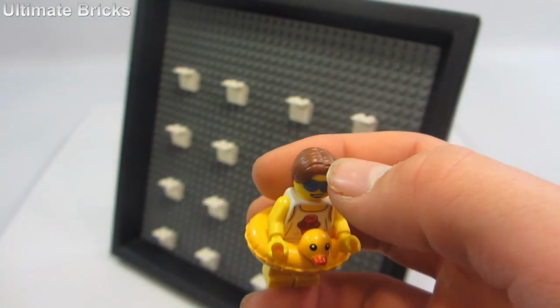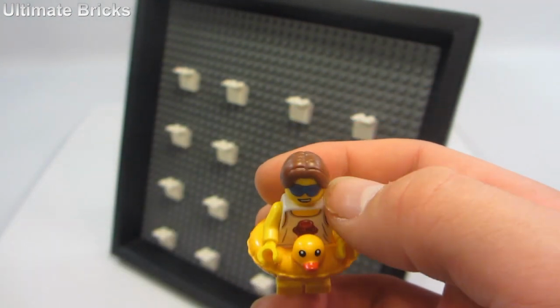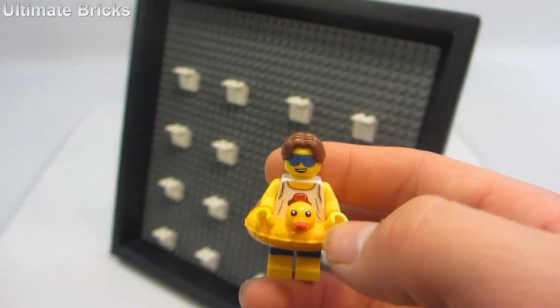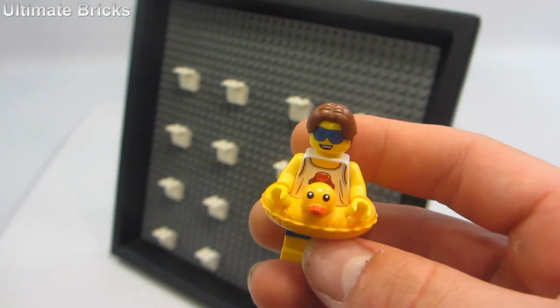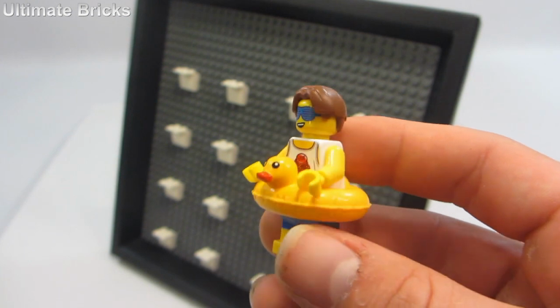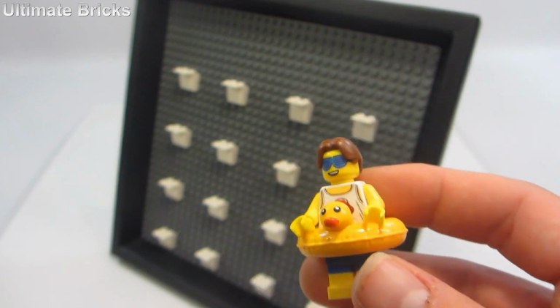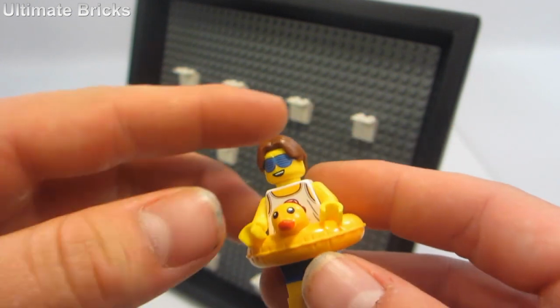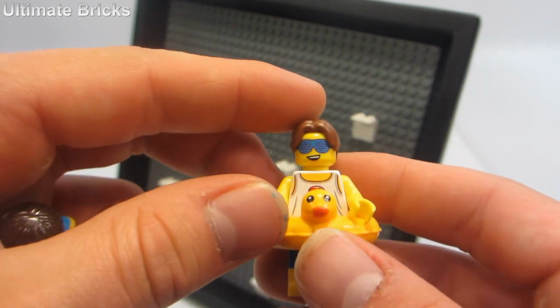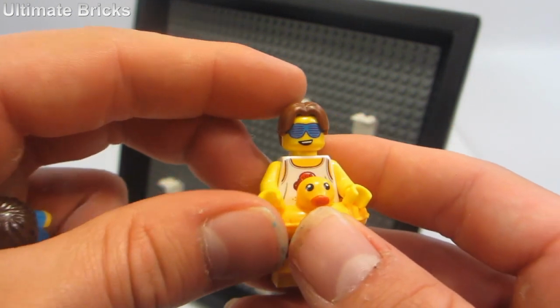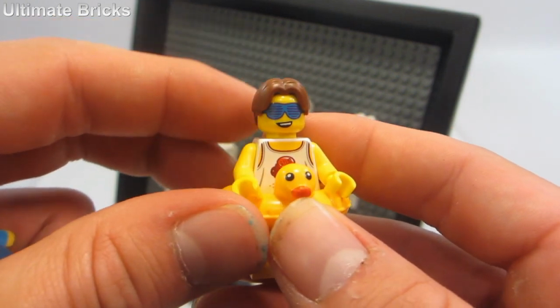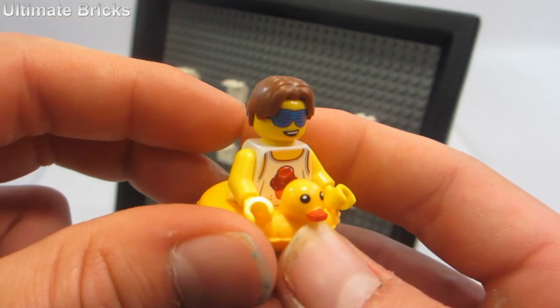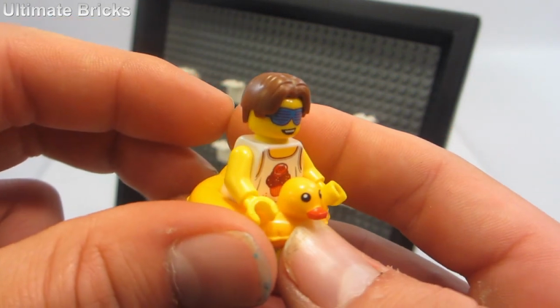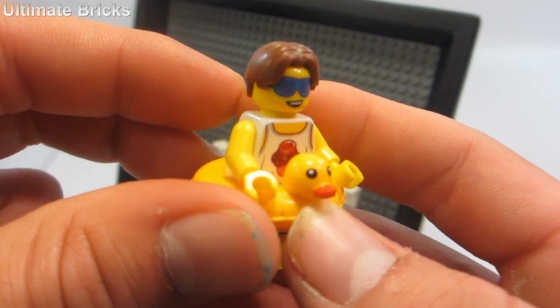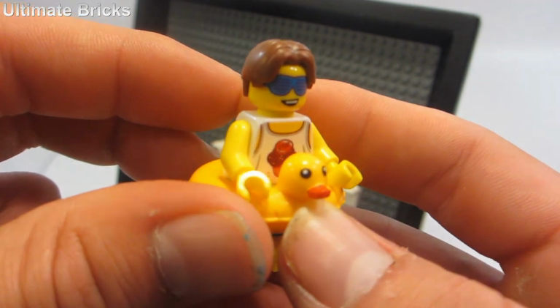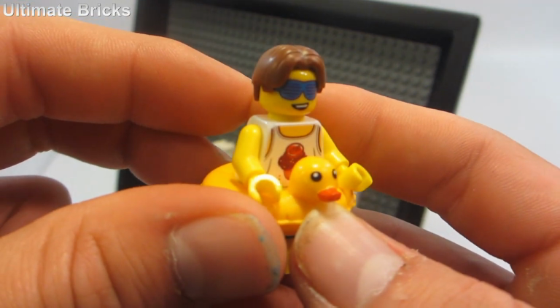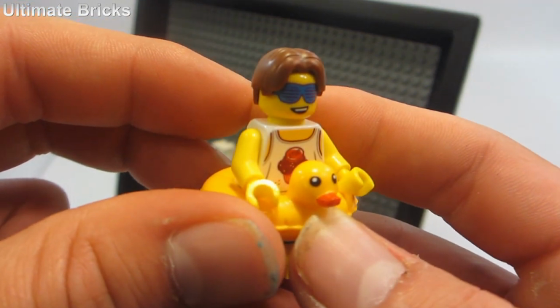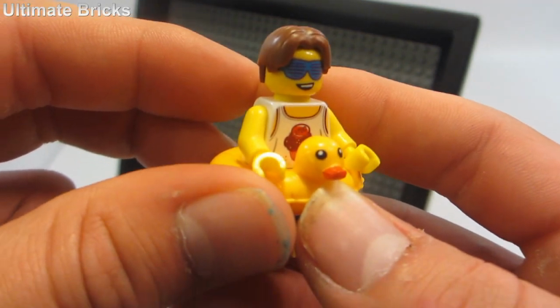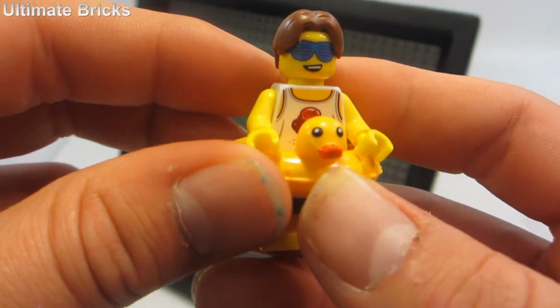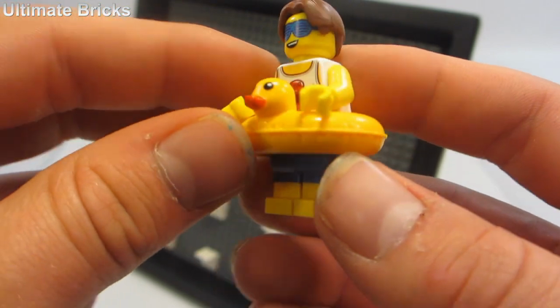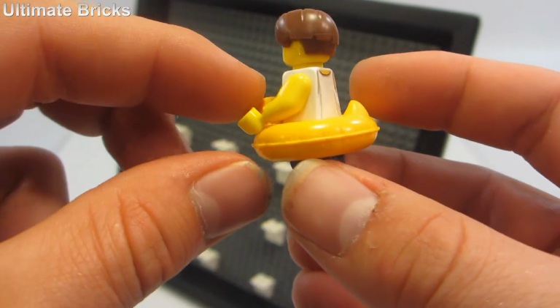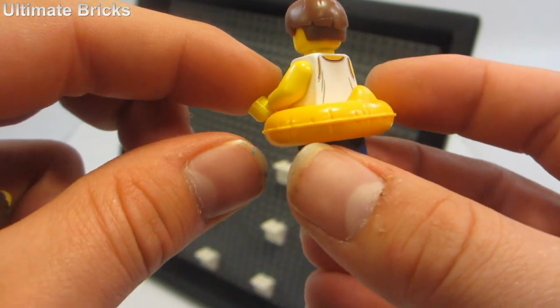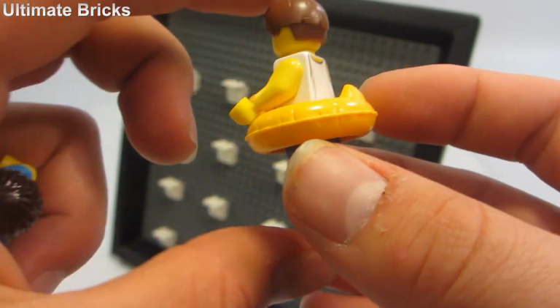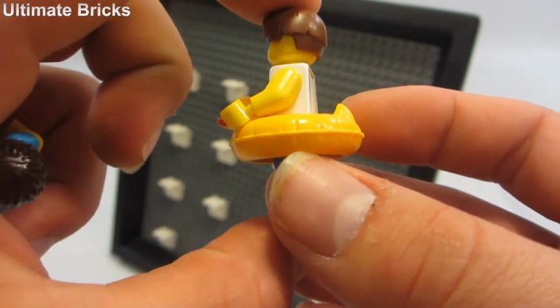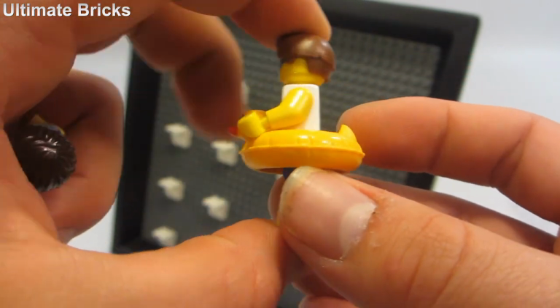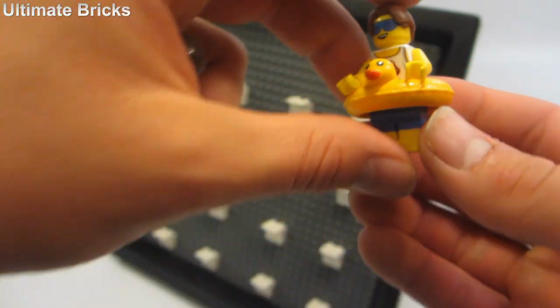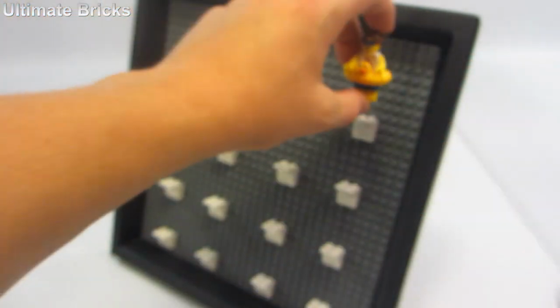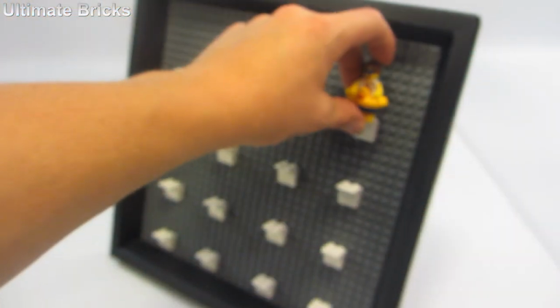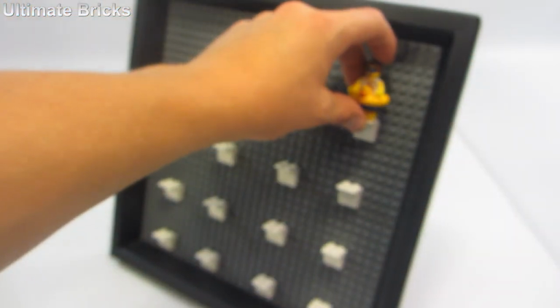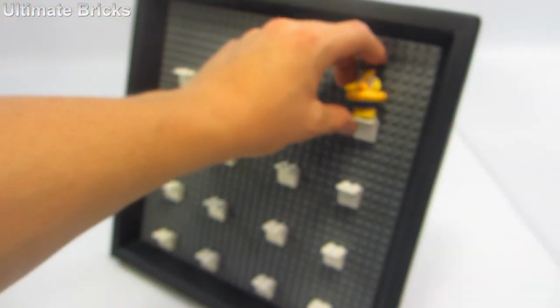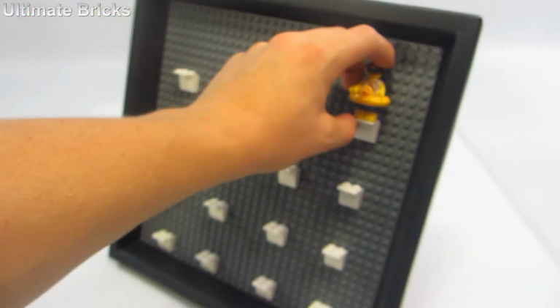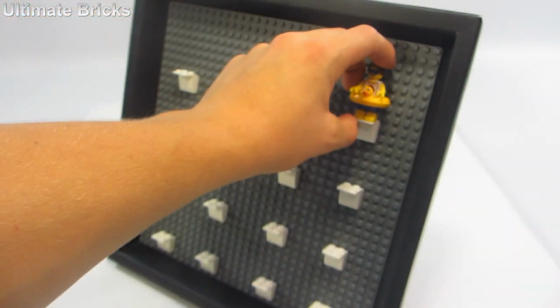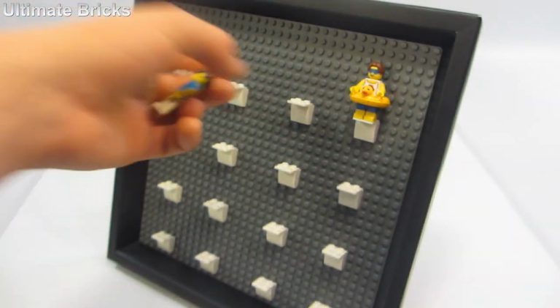He has a cool hair piece and an amazing shirt which is like a cupcake that says 'stud' on it — very neat. And then a nice rubber ducky that was first used in the Lego Batman movie series.